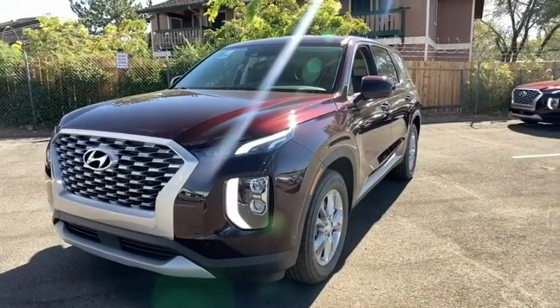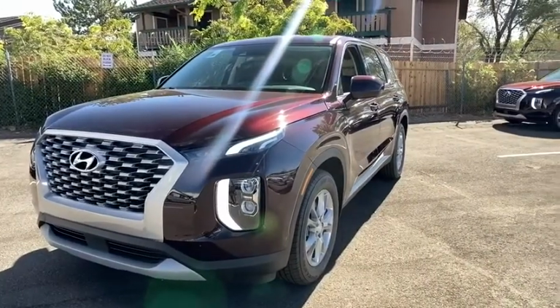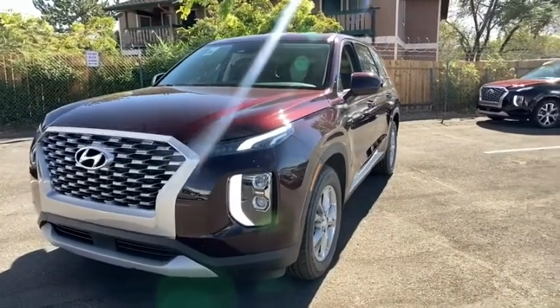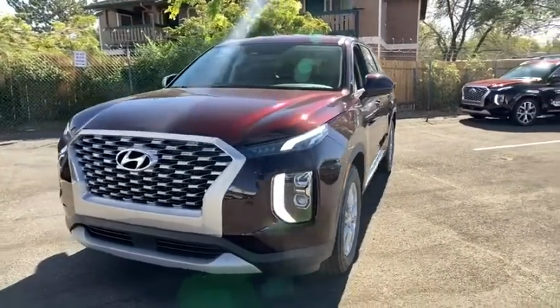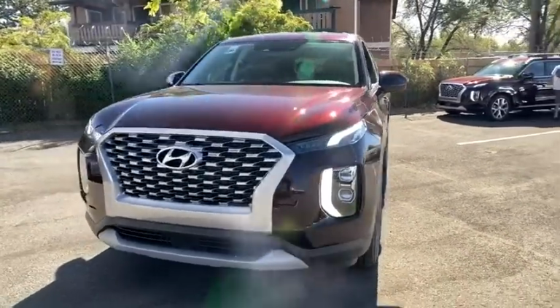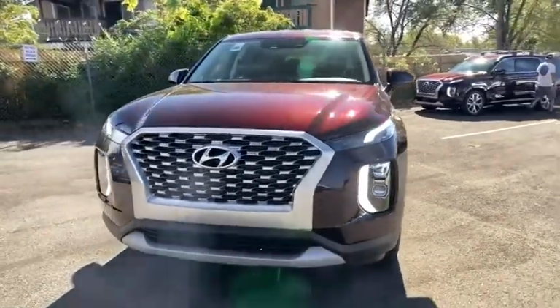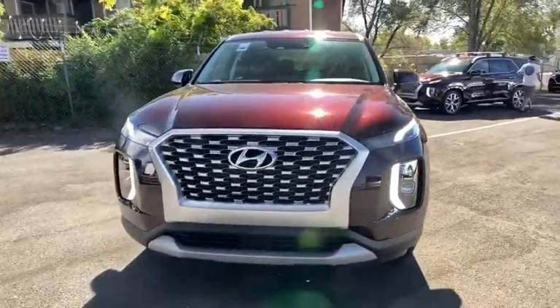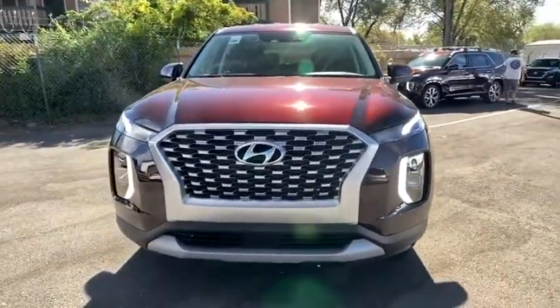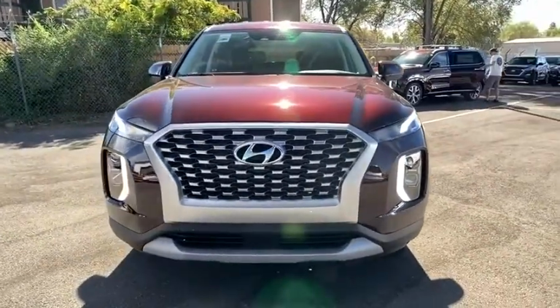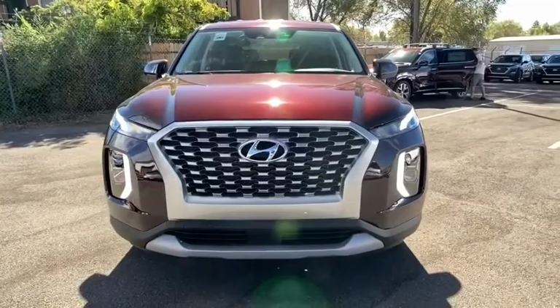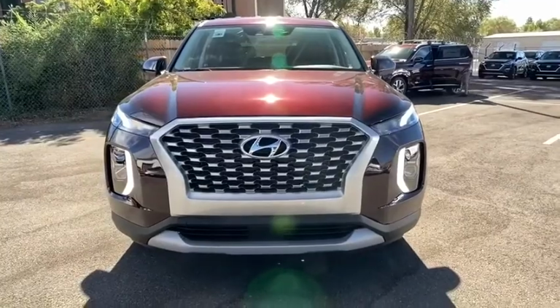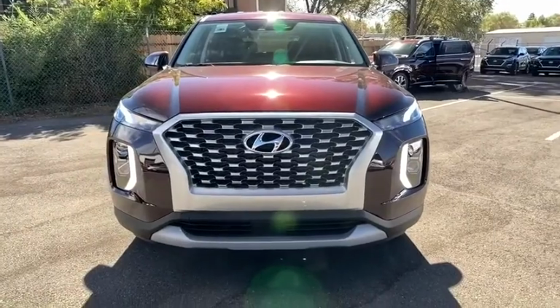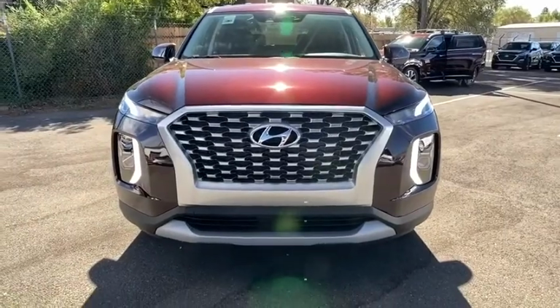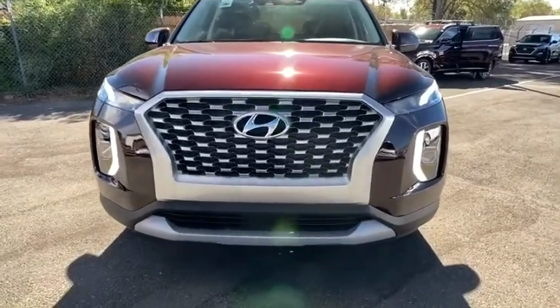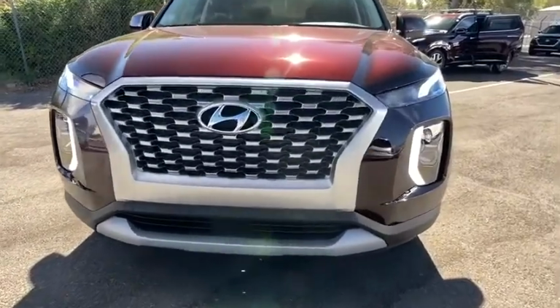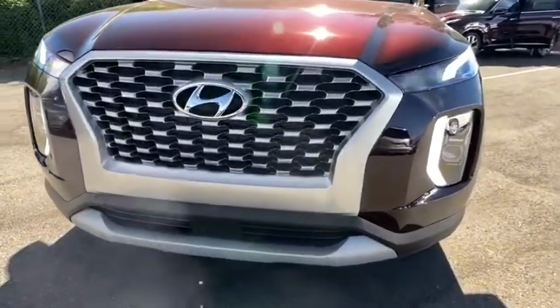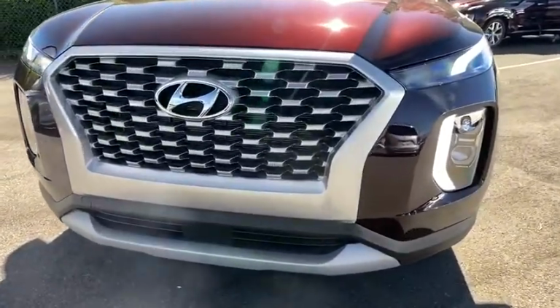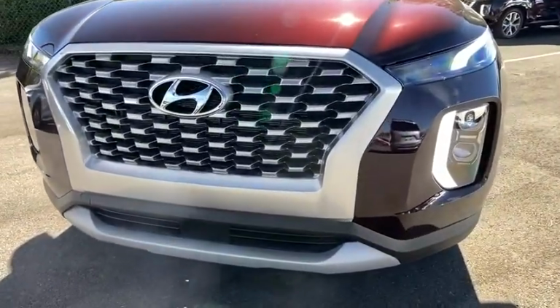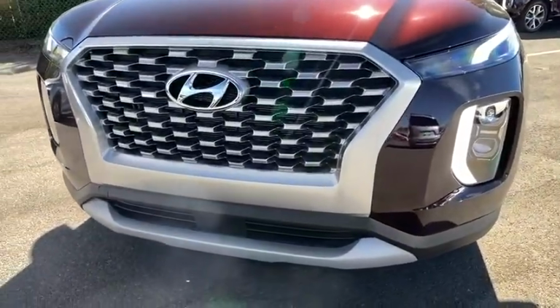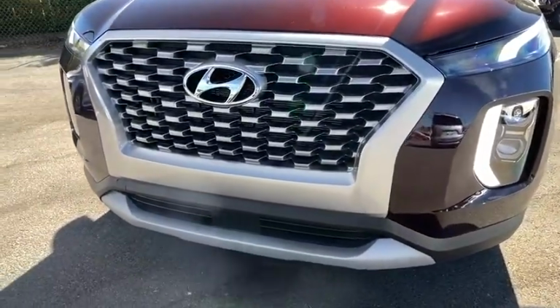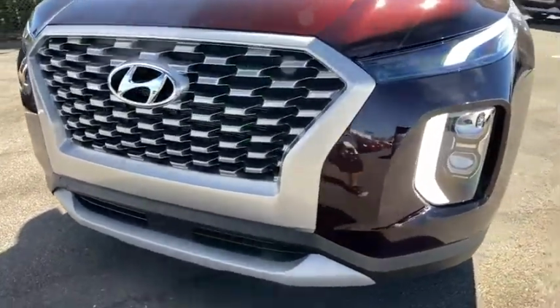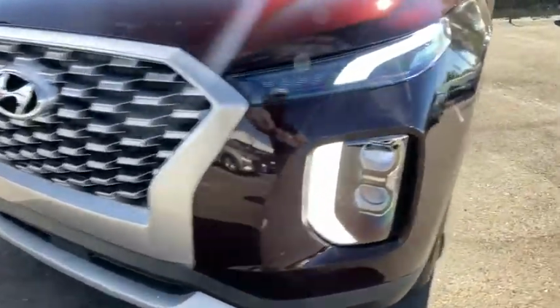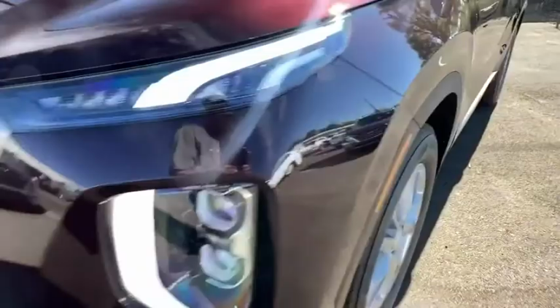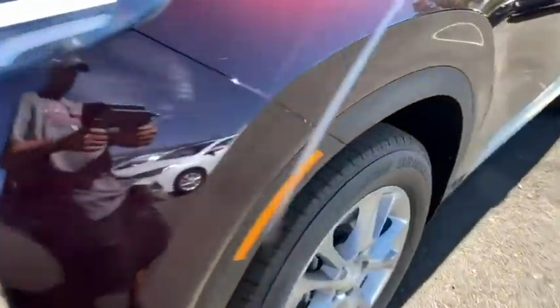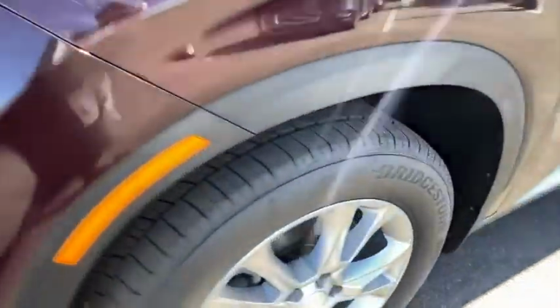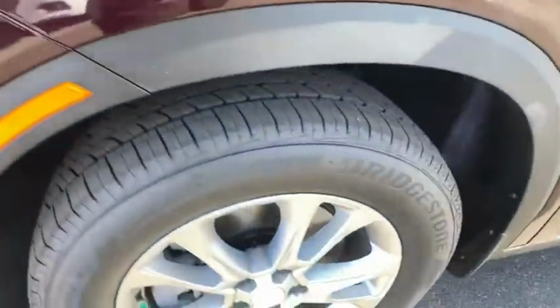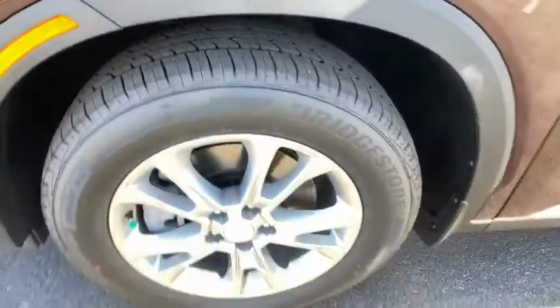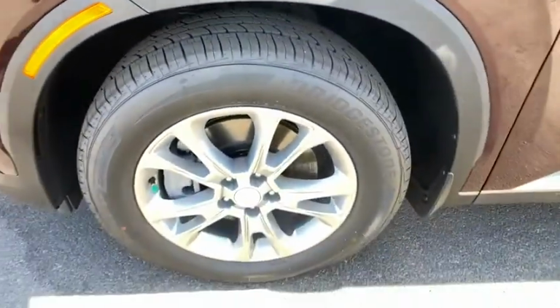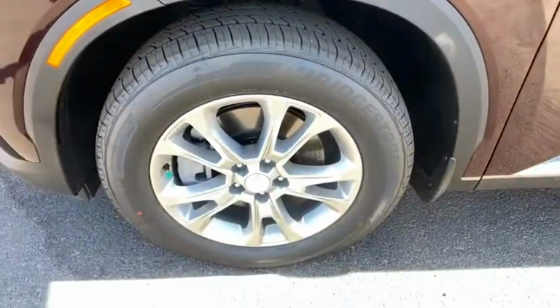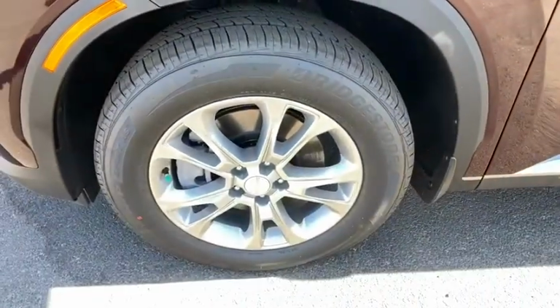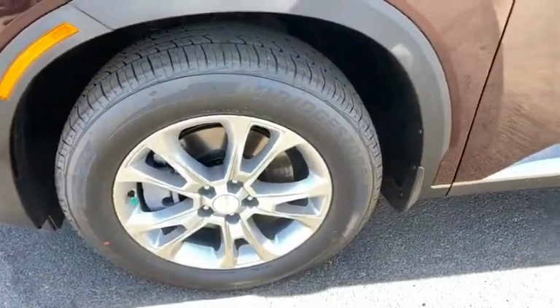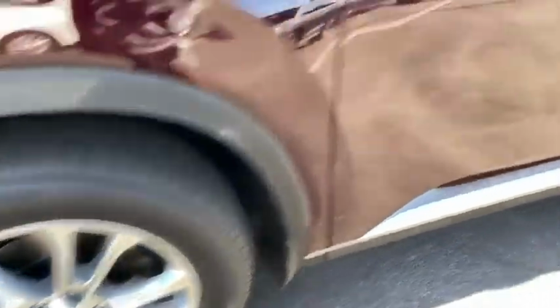AM-FM stereo radio, auto-off headlights, rear defrost, electronic stability control, child safety locks, MP3 player, passenger airbag, power door locks. Come take a test drive today.